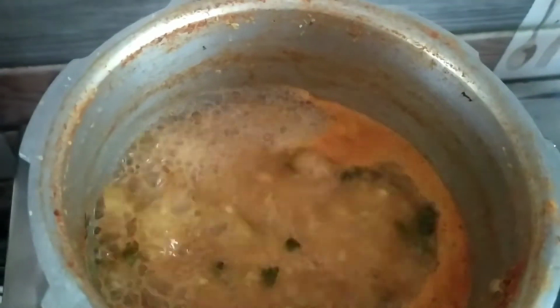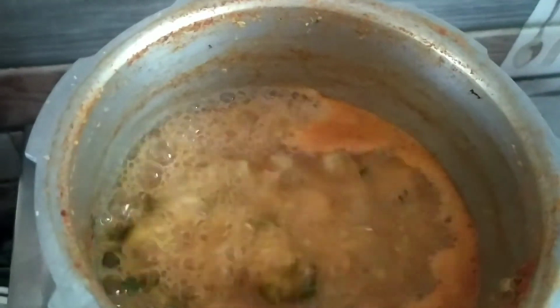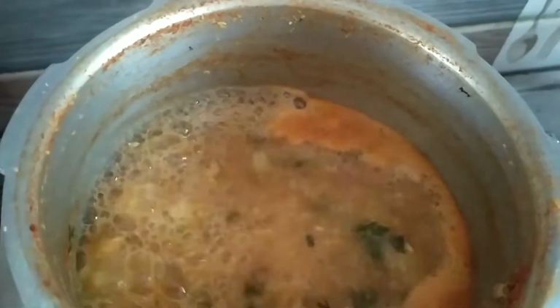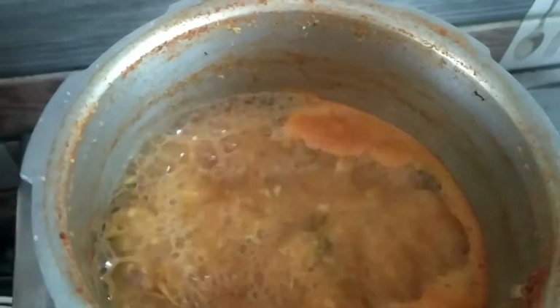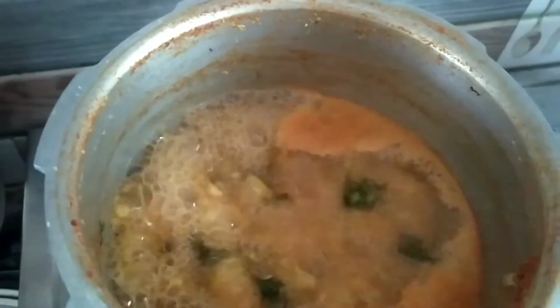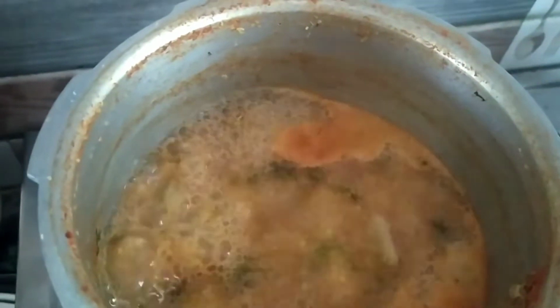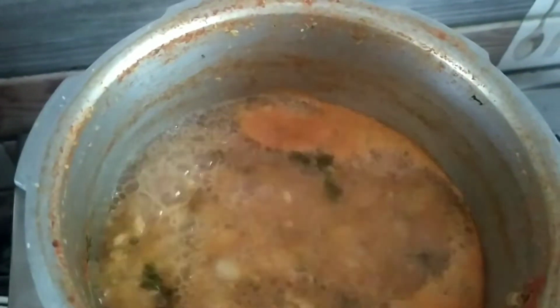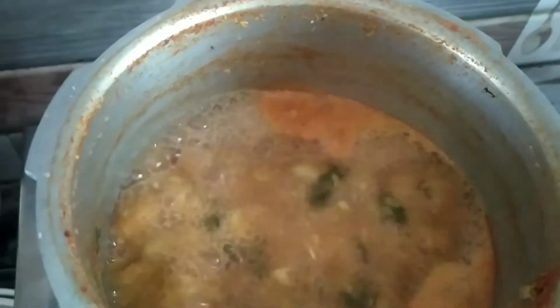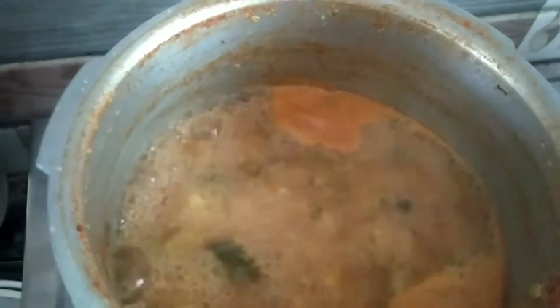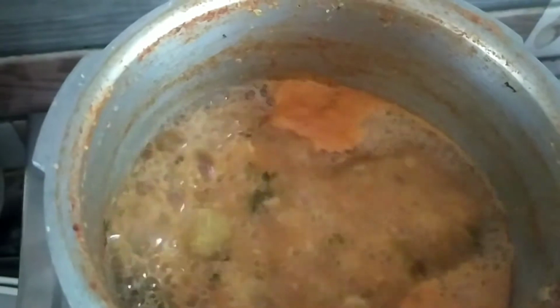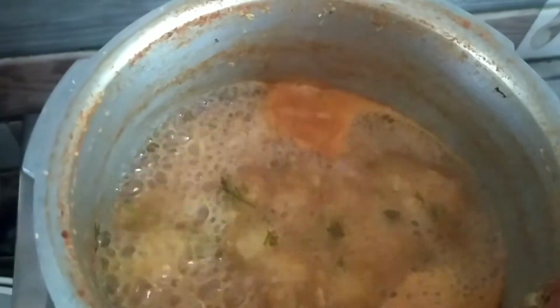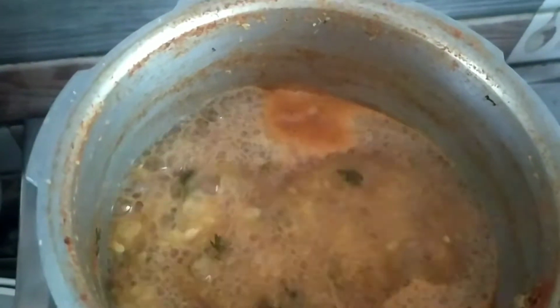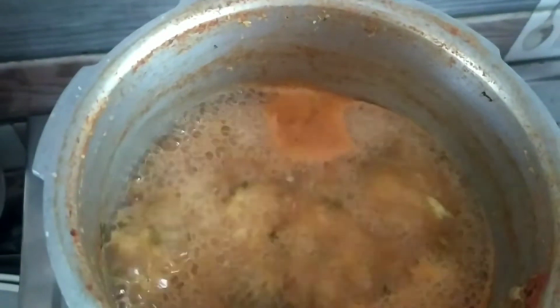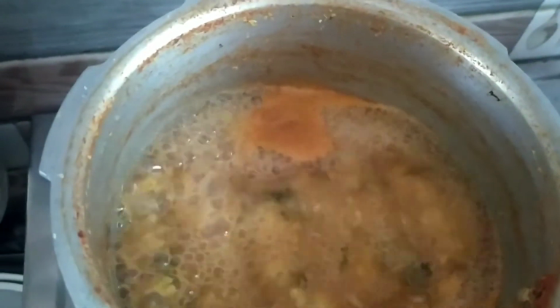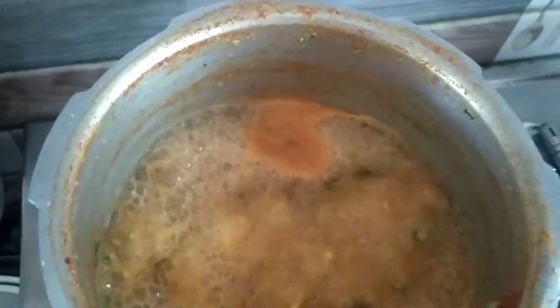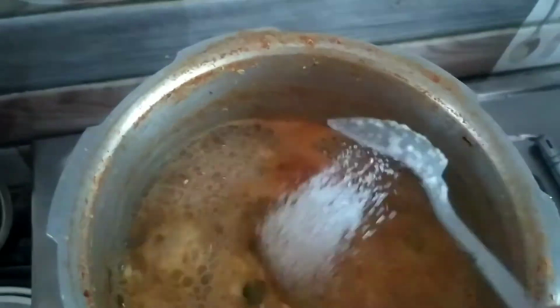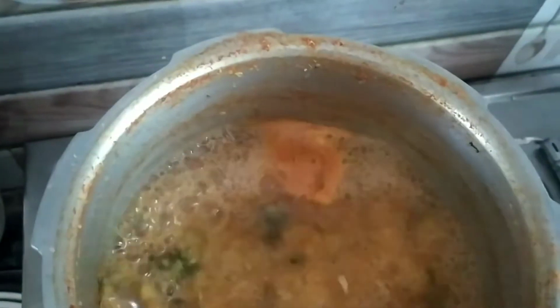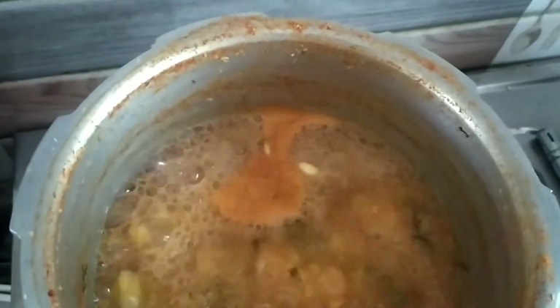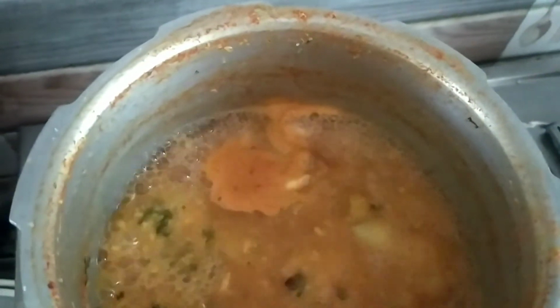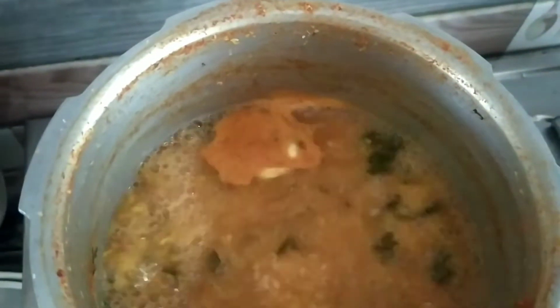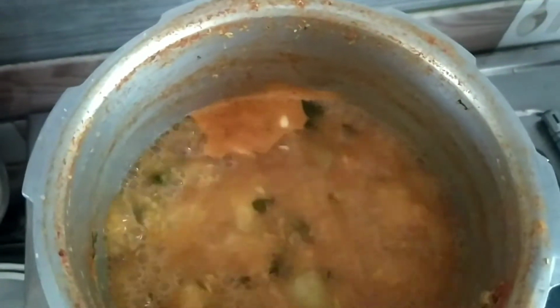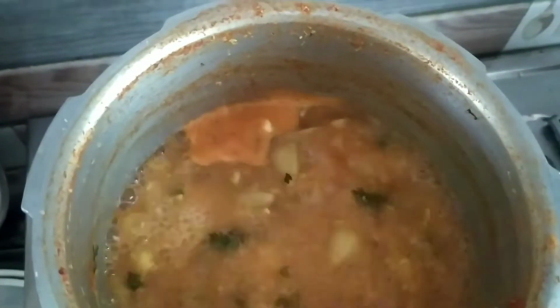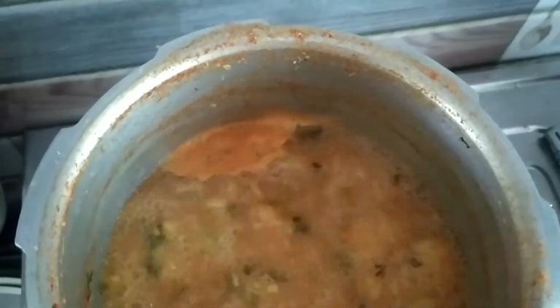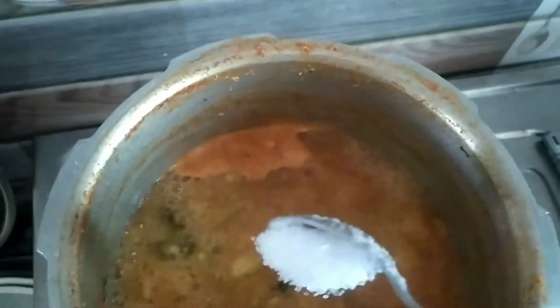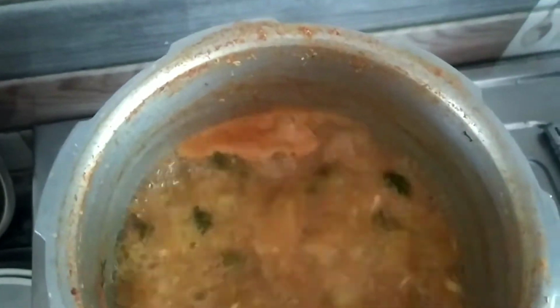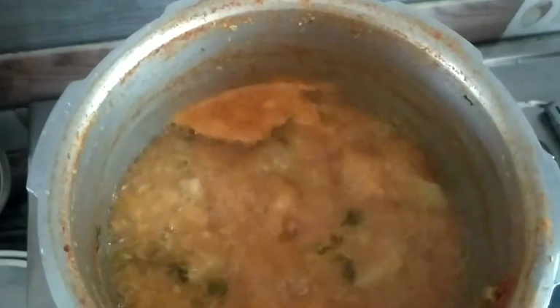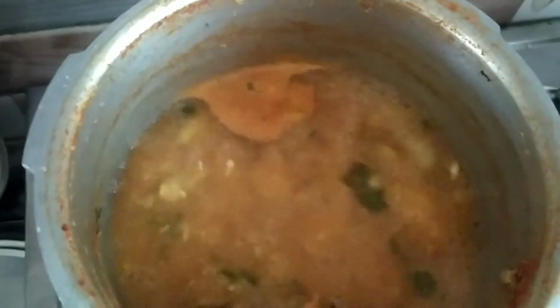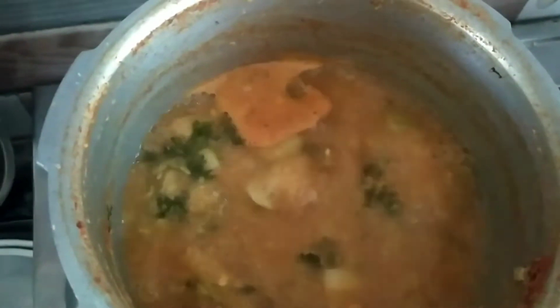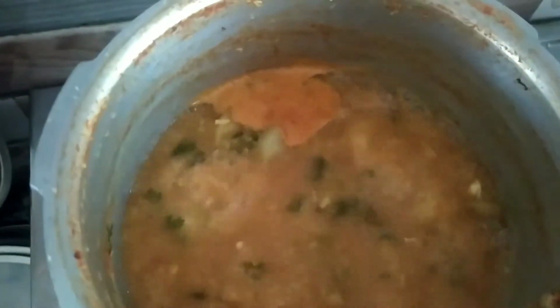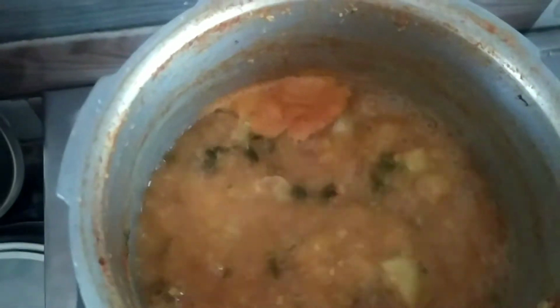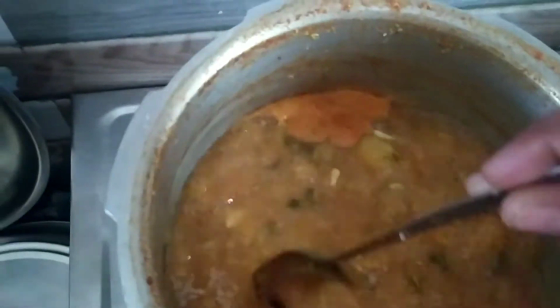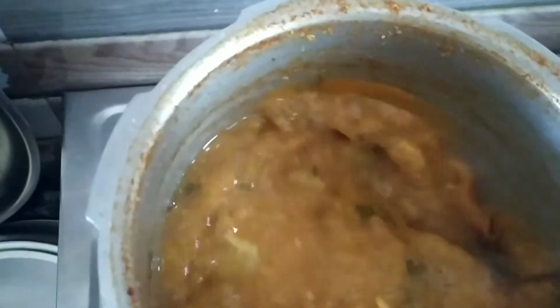I'm putting sugar in the water. Let's mix it in the water.